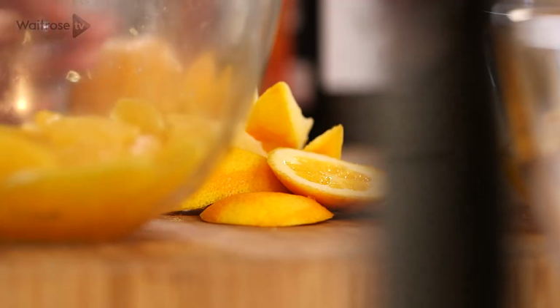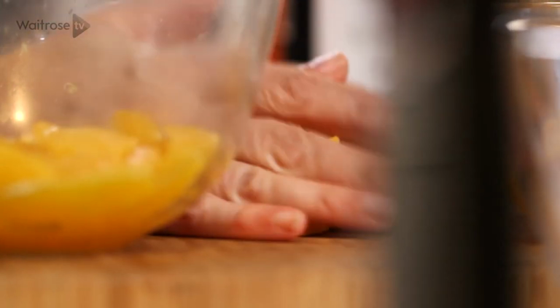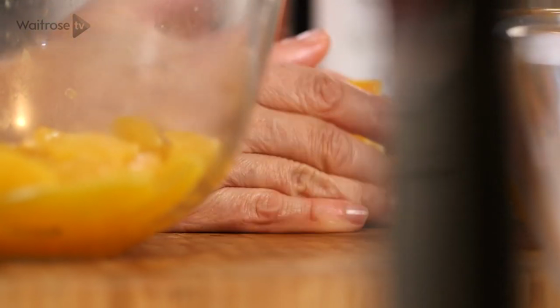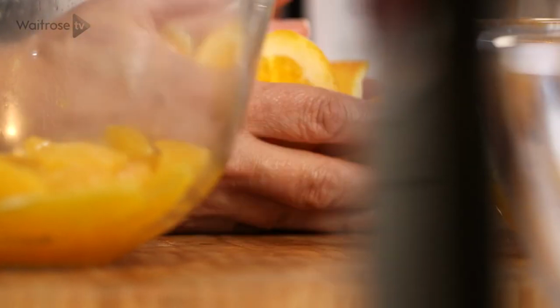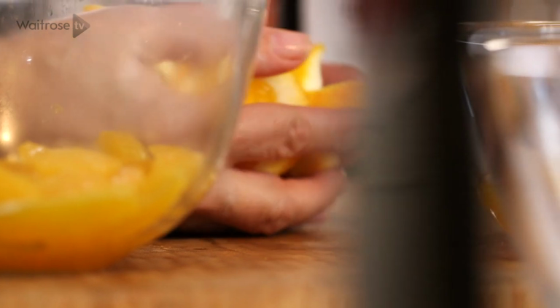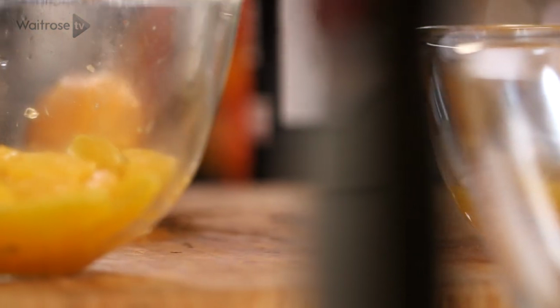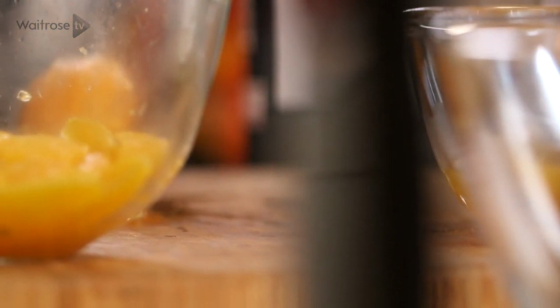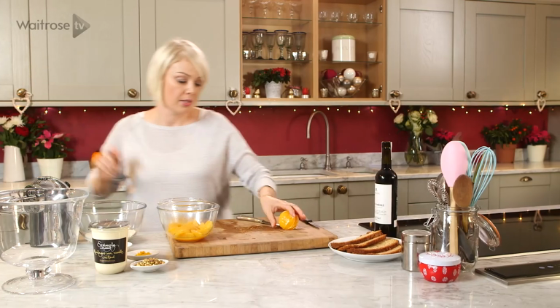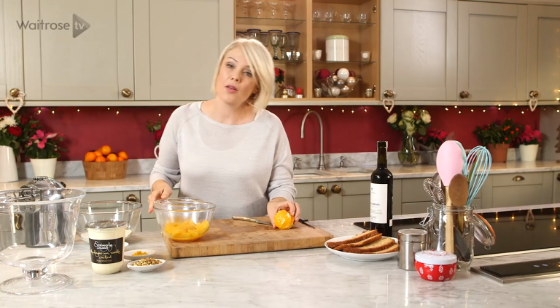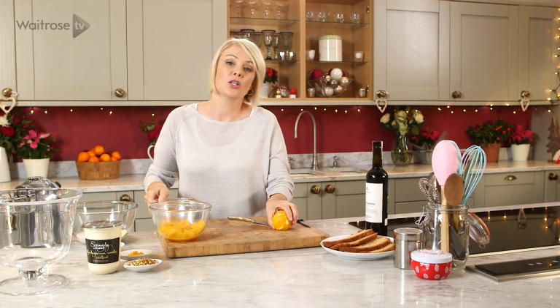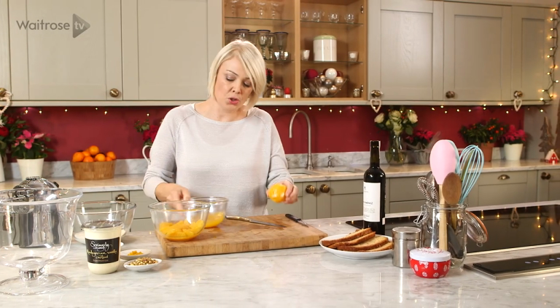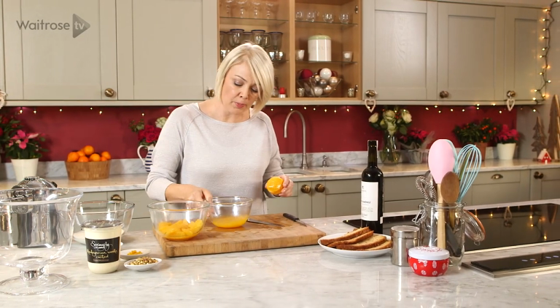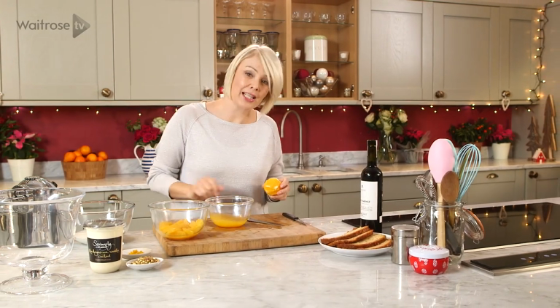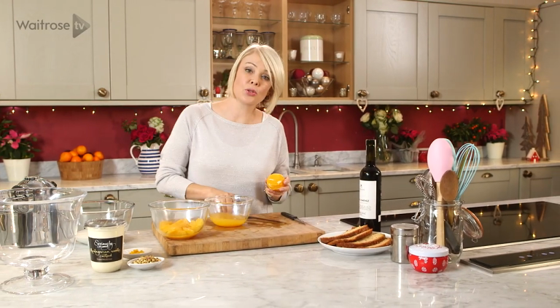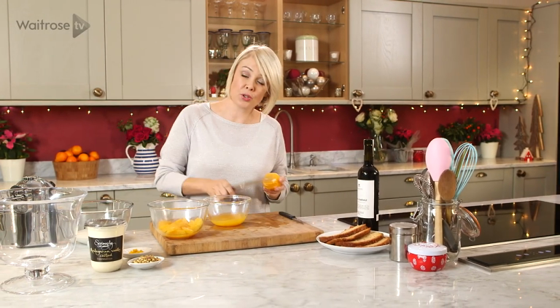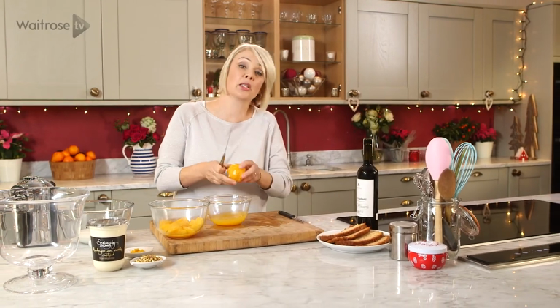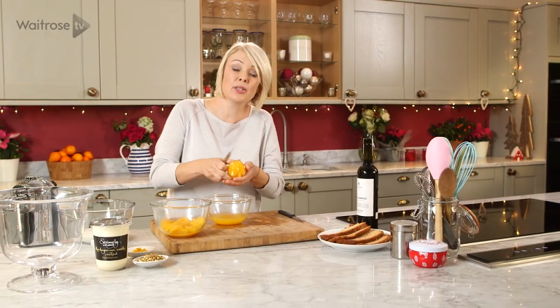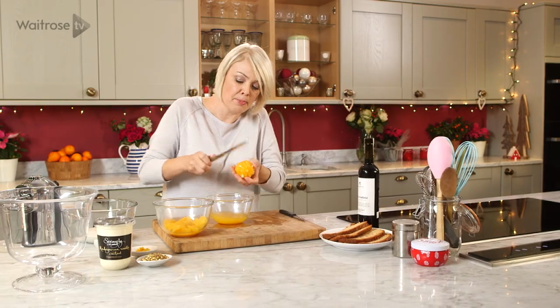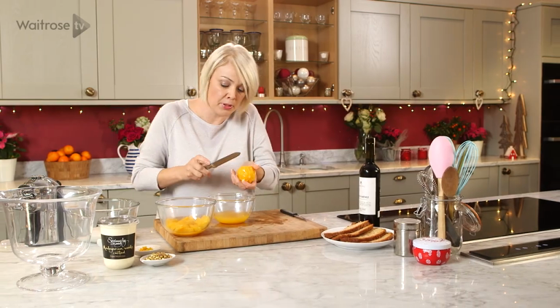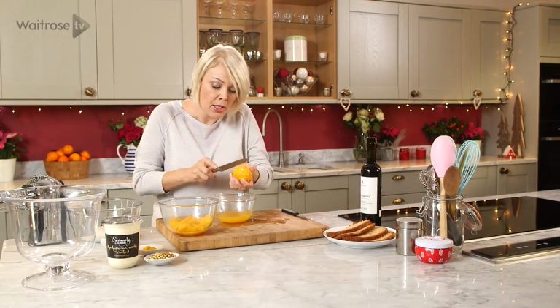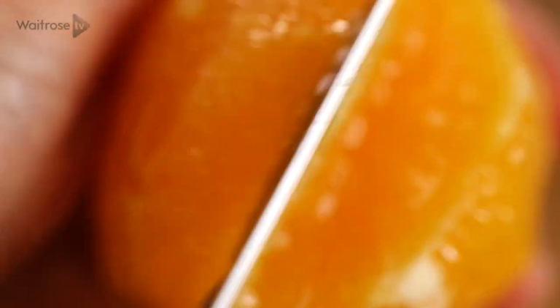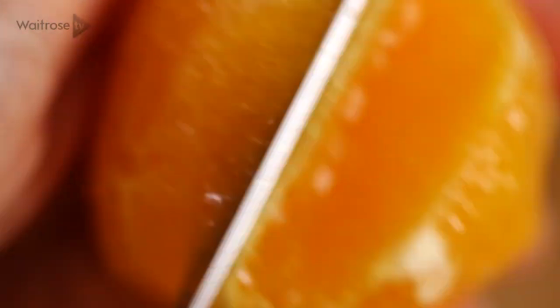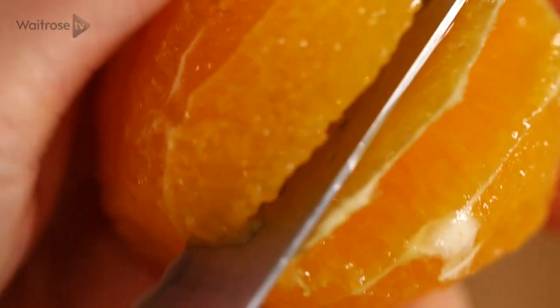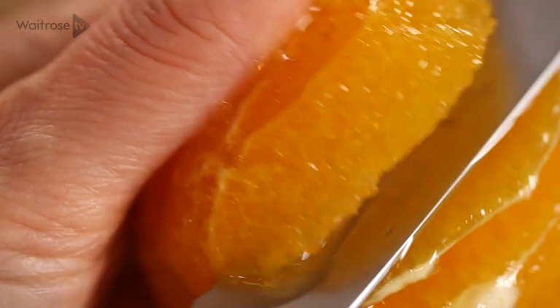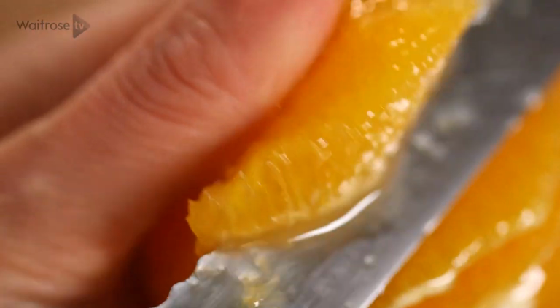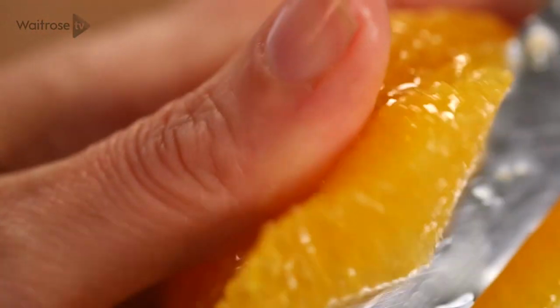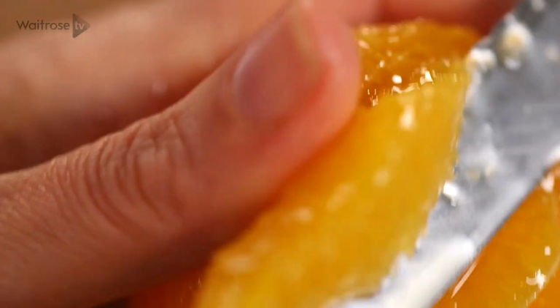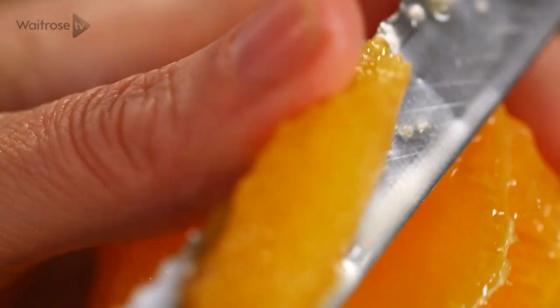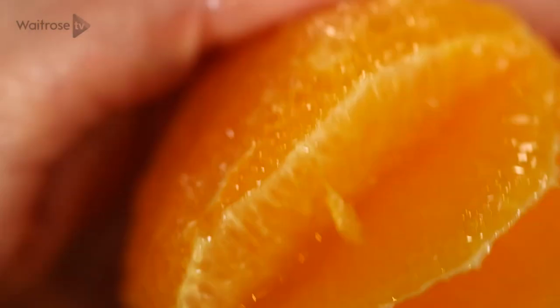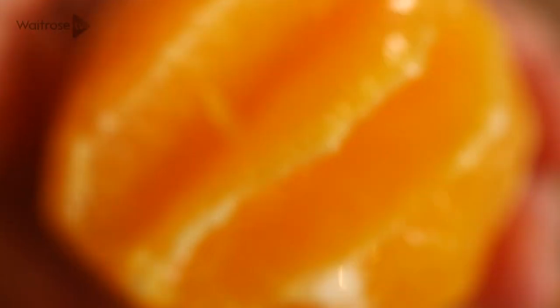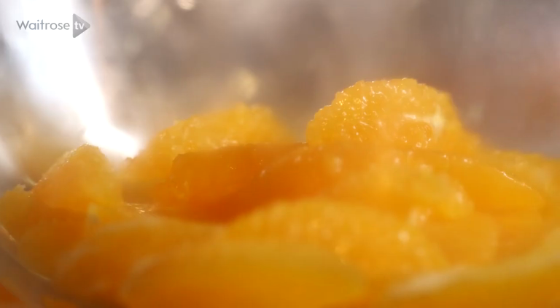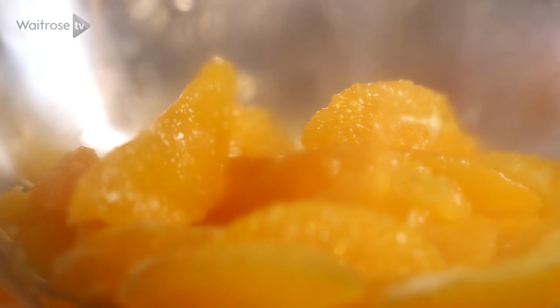Let's just get rid of all that peel, and then just using a bowl to collect all of that juice because we're going to use it in a moment. Cut close to the membrane and then gently flip out the segments.